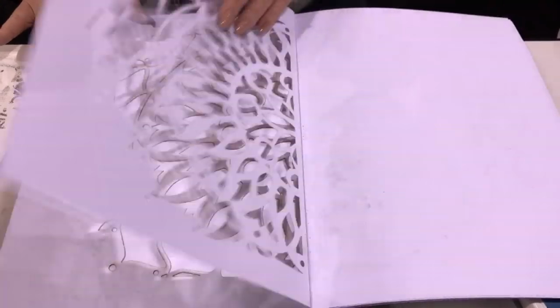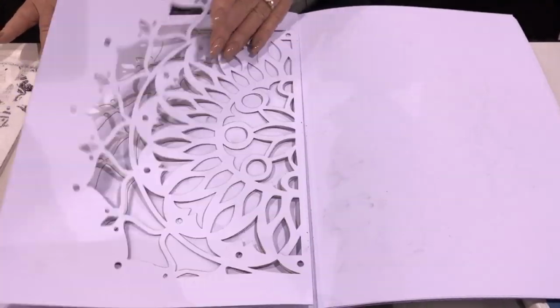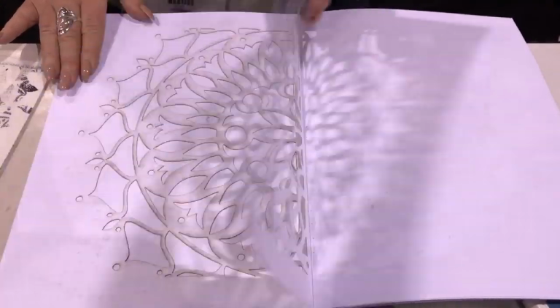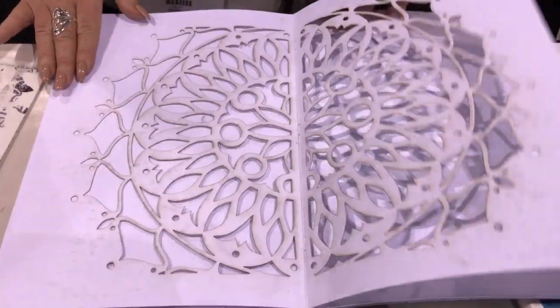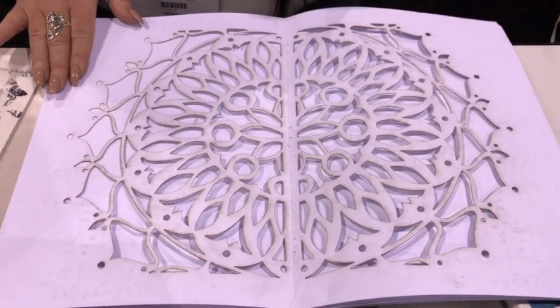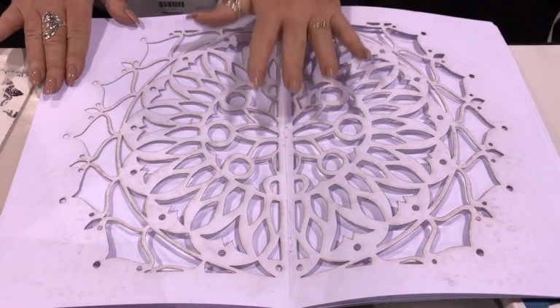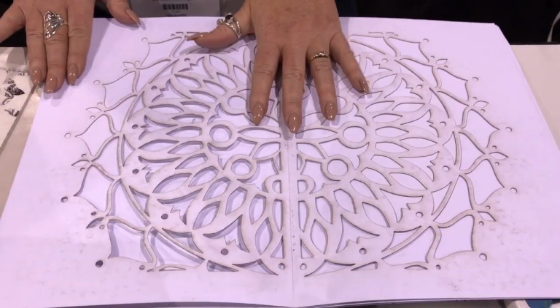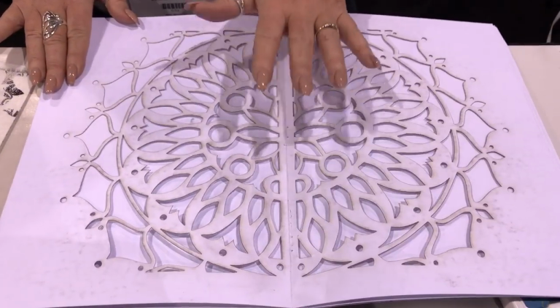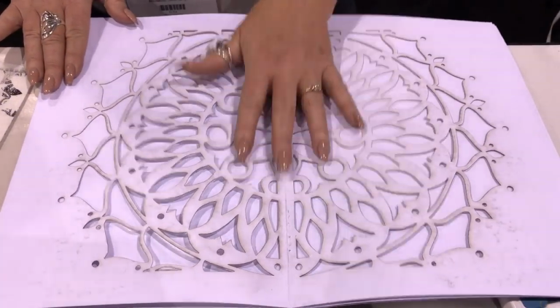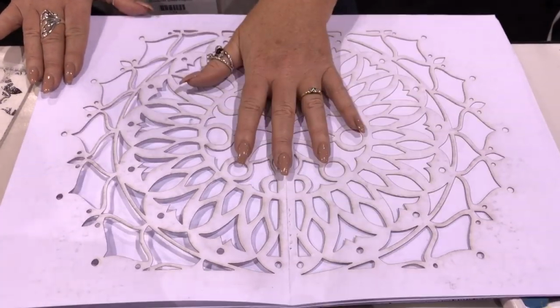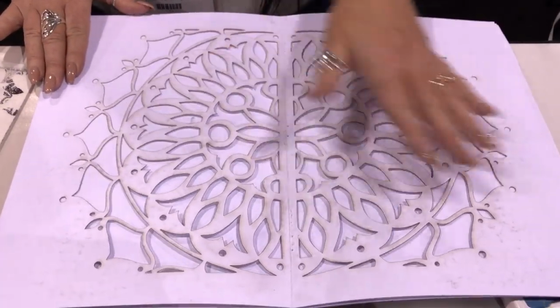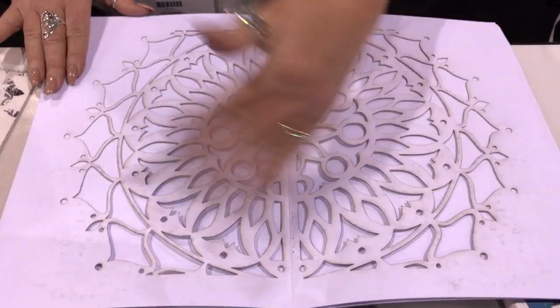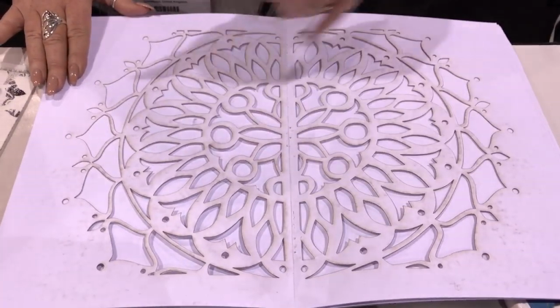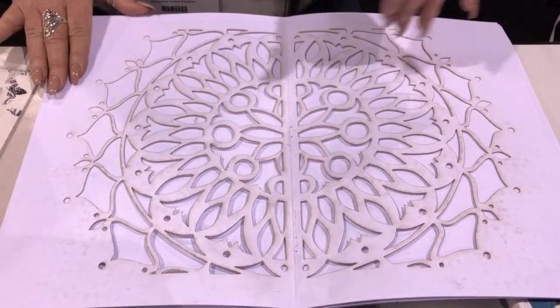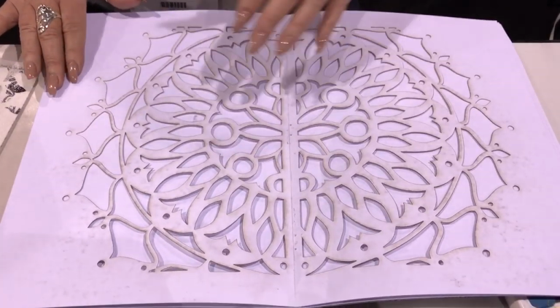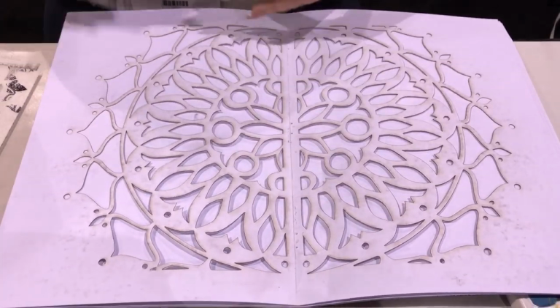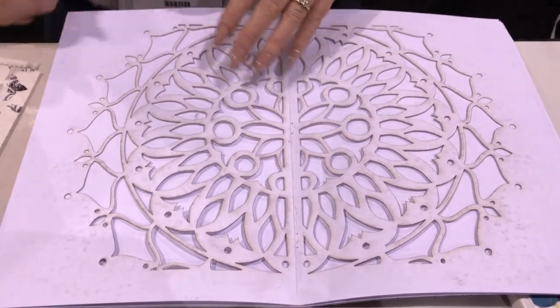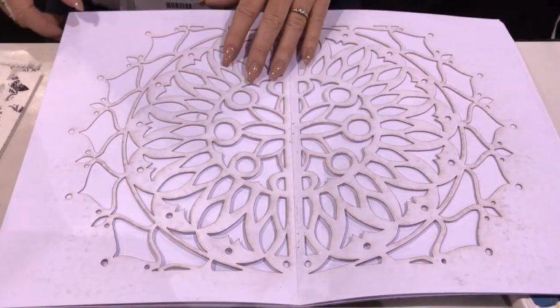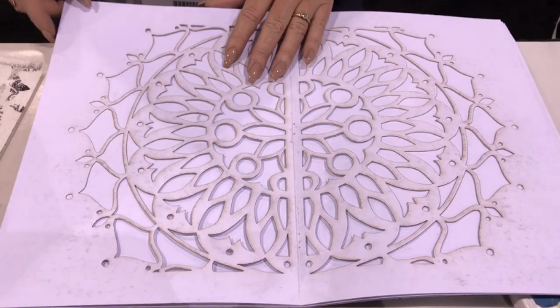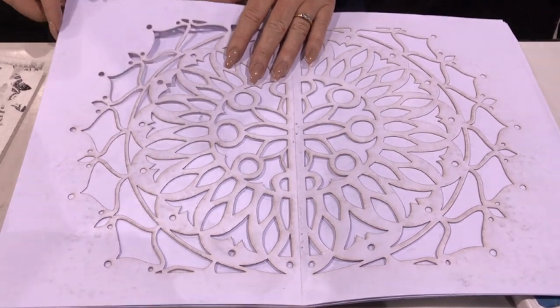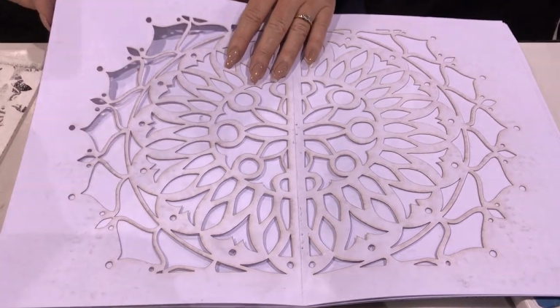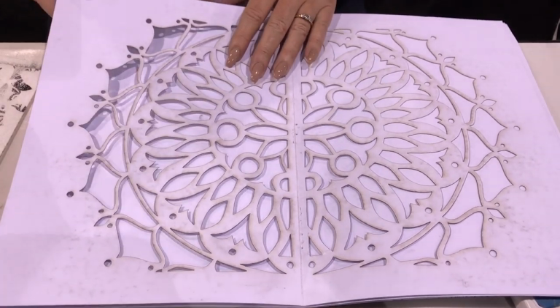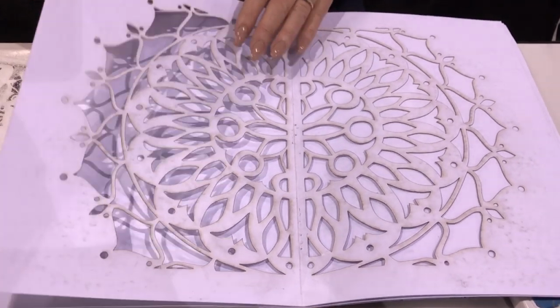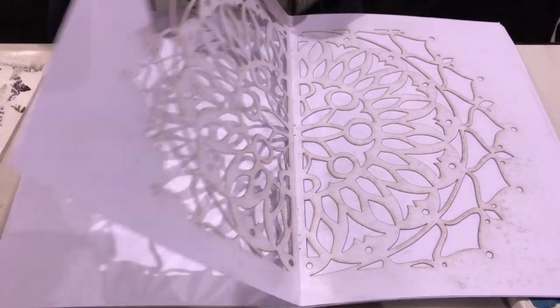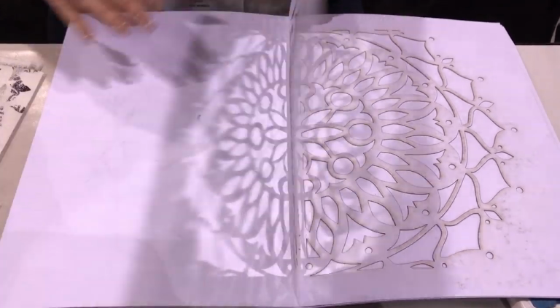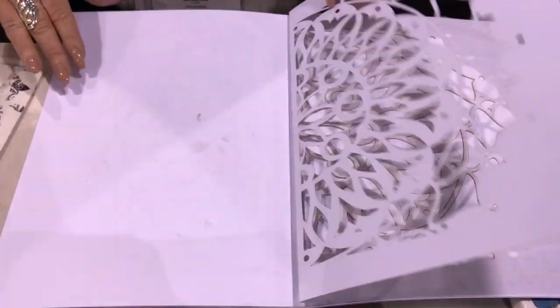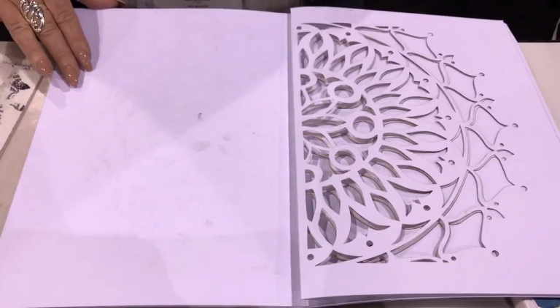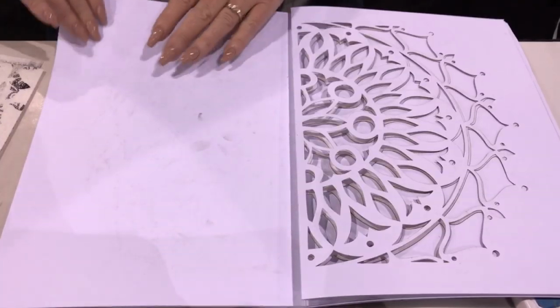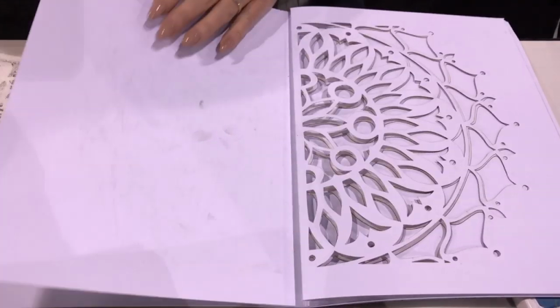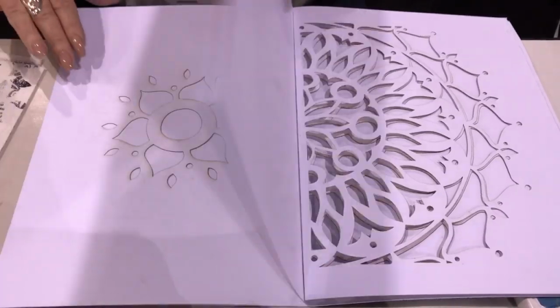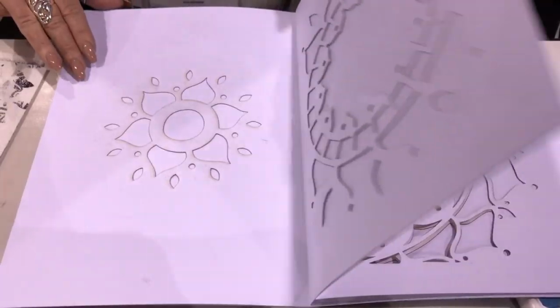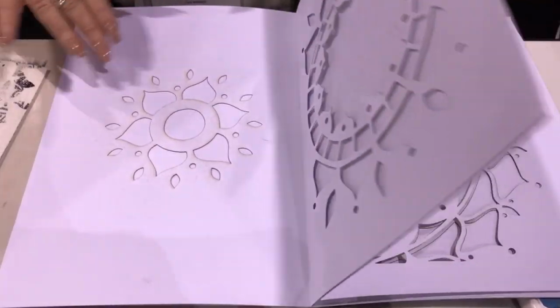Each book will have a center spread — some sort of double page center spread. In this one it's a mandala type shape, because I'm really into mandalas at the moment.